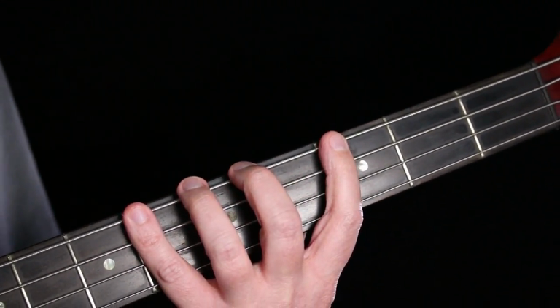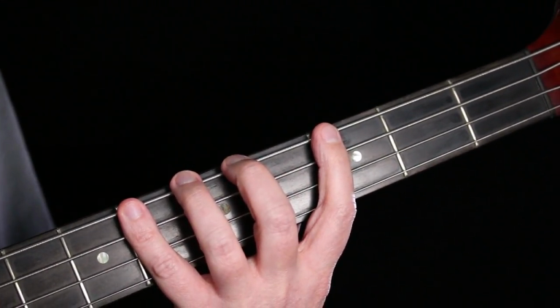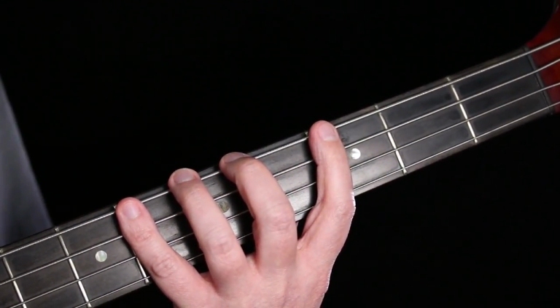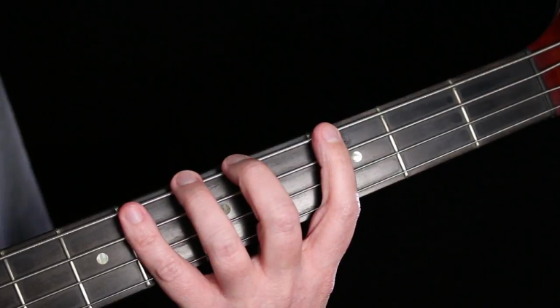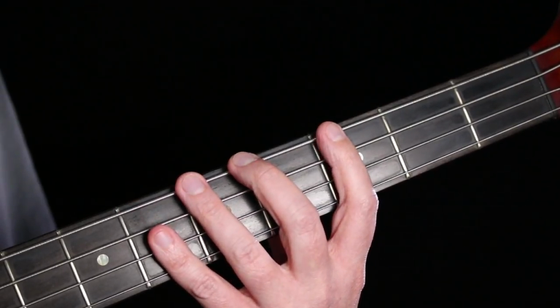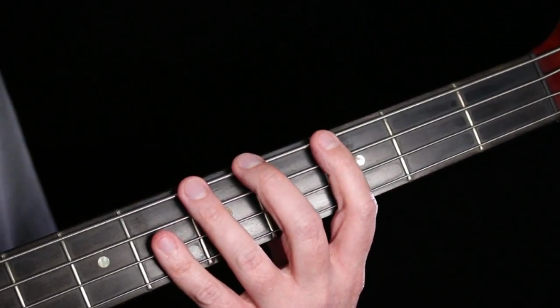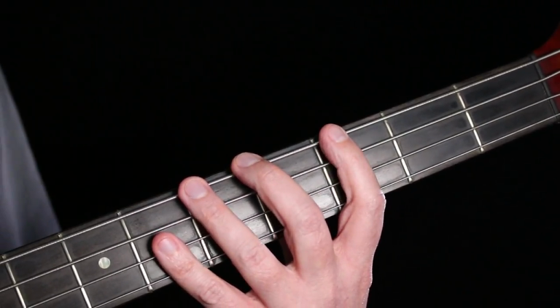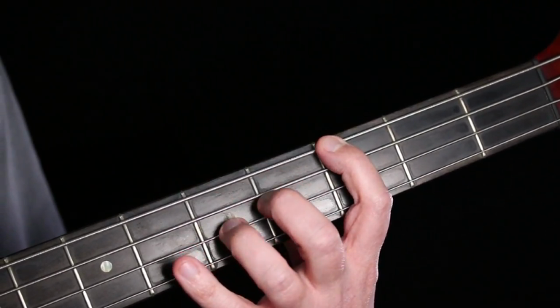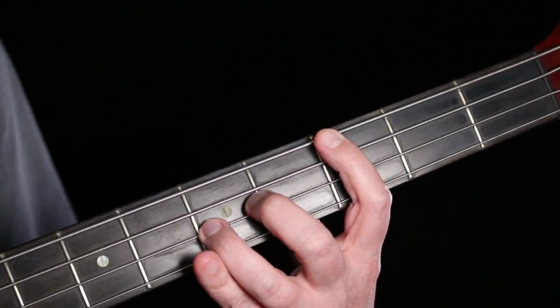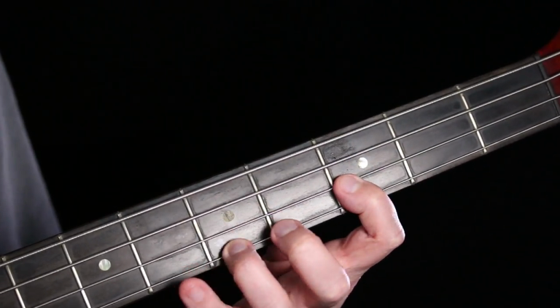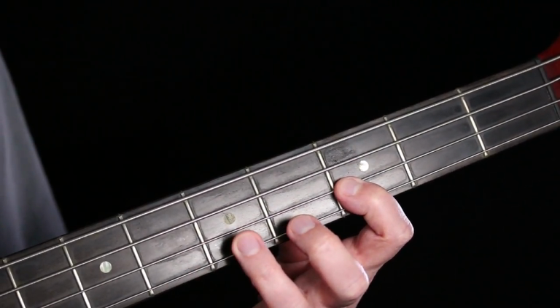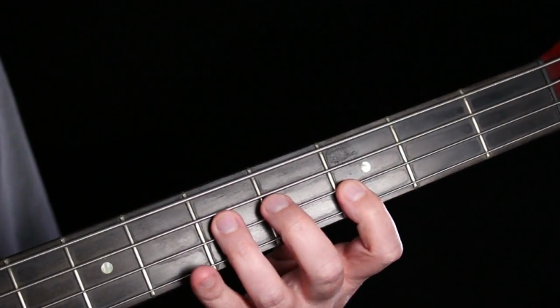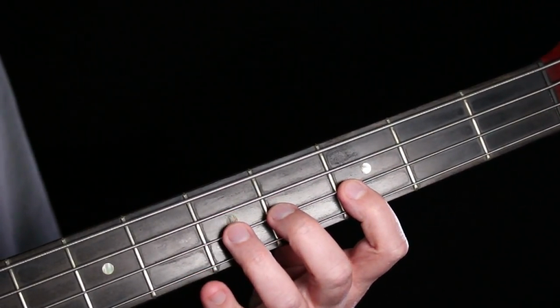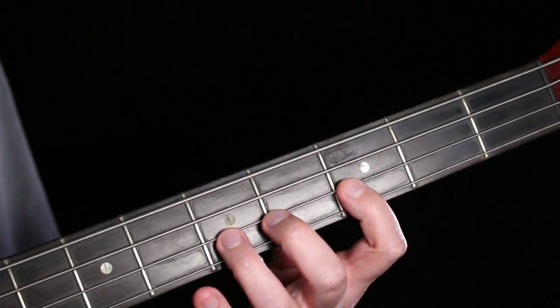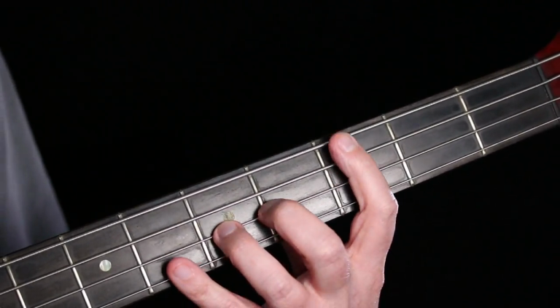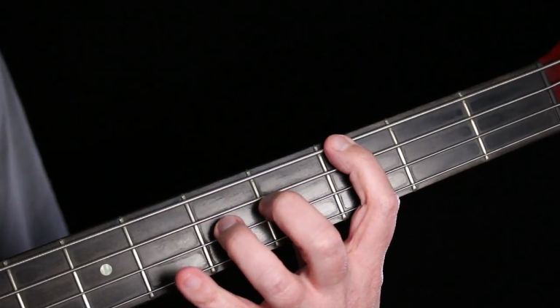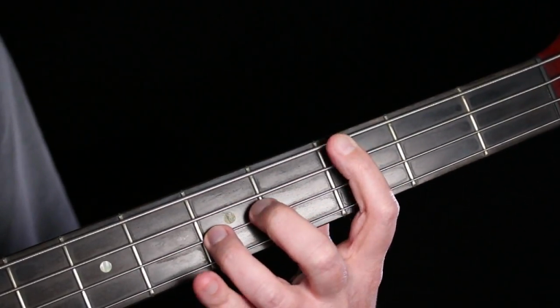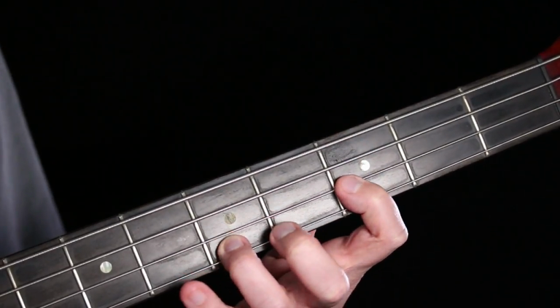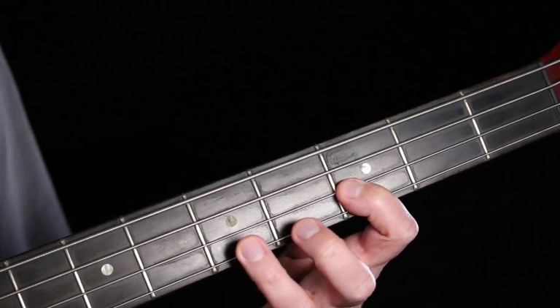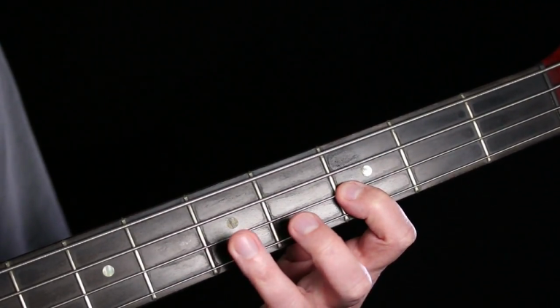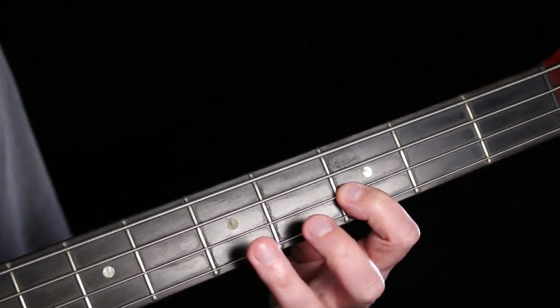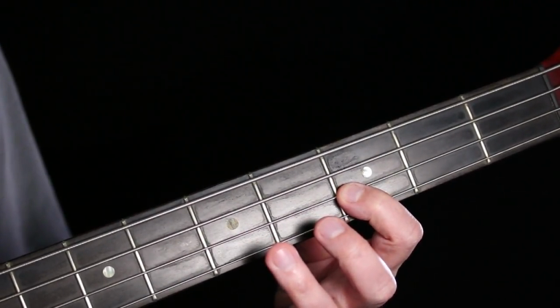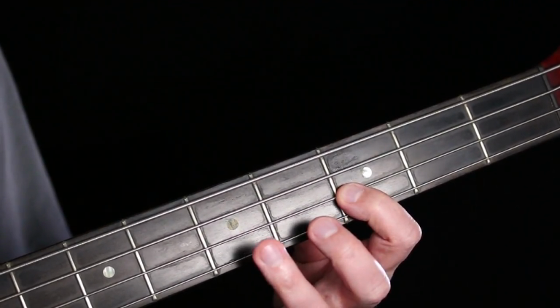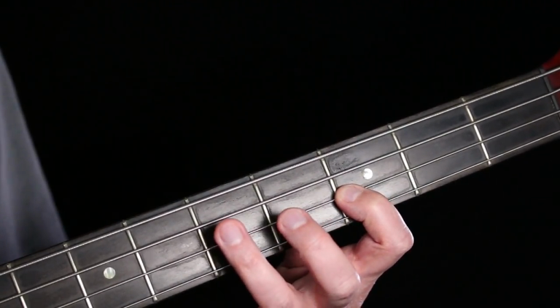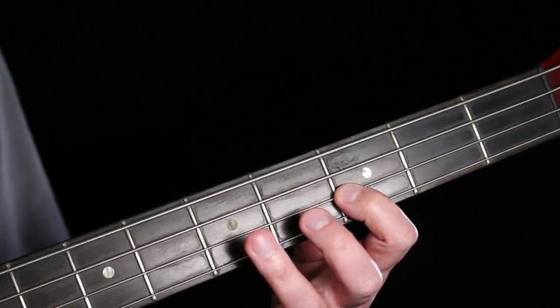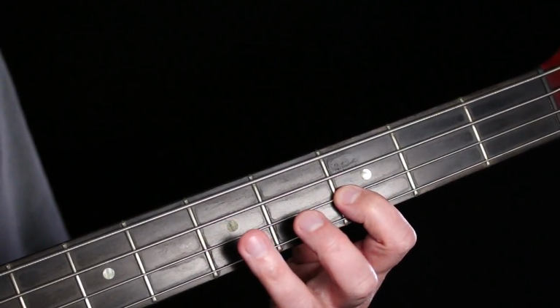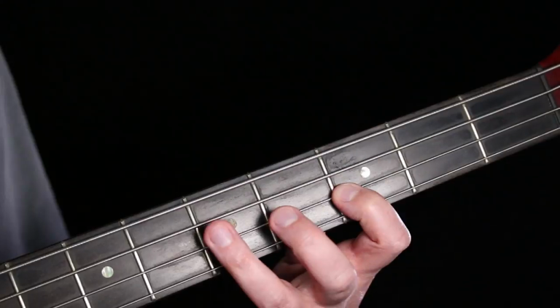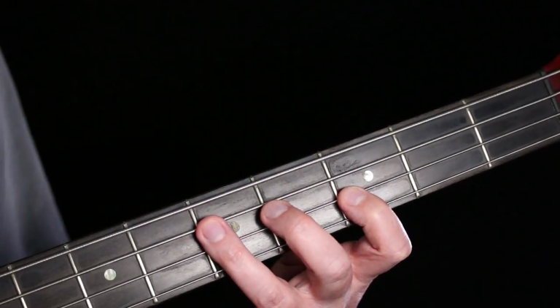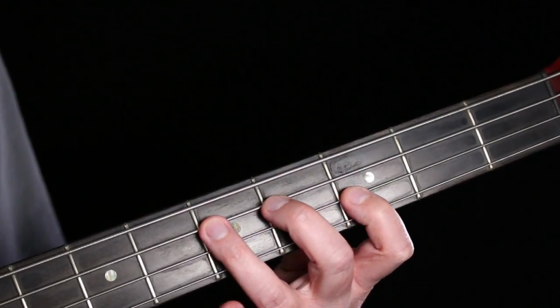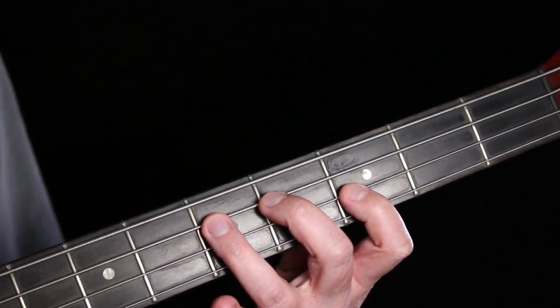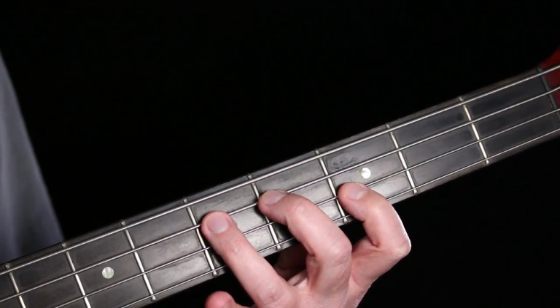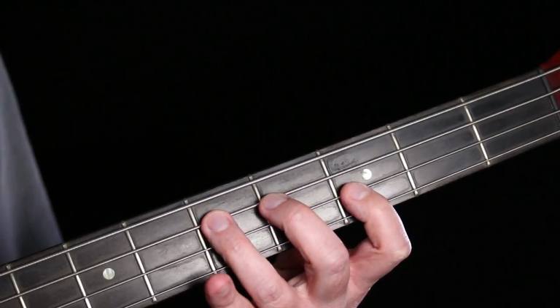Another reason you might want to use the pull-off is that it gives your plucking hand a bit of a break. When I do that pull-off I'm making a sound while my plucking fingers have a little extra time to get to the next string.